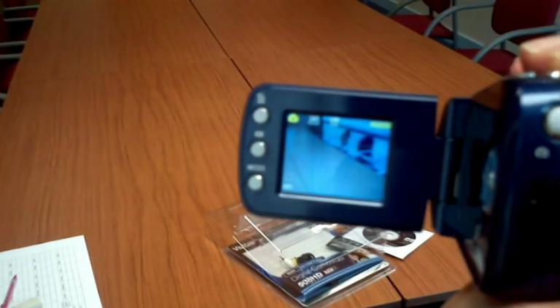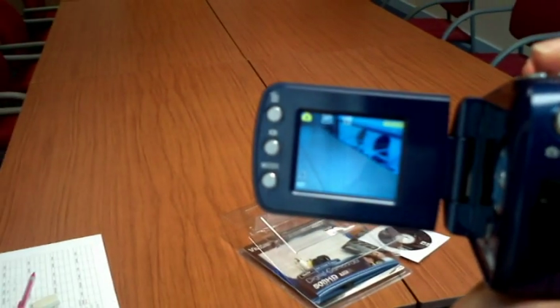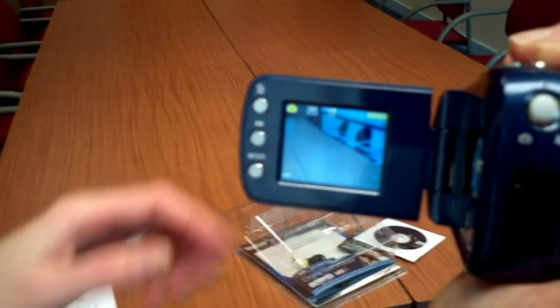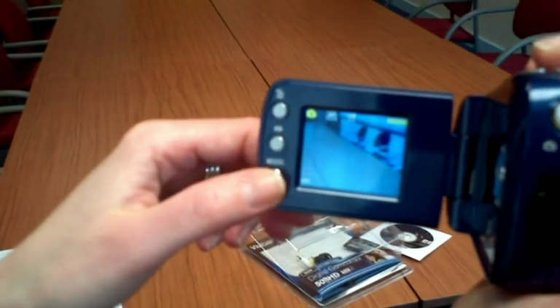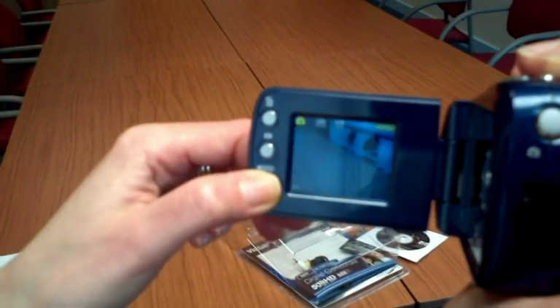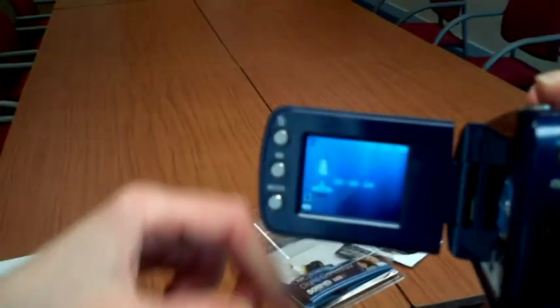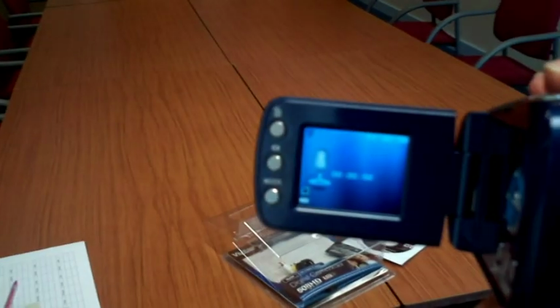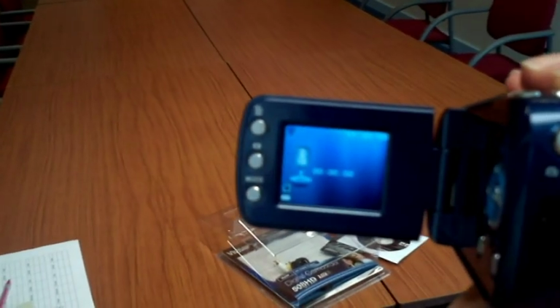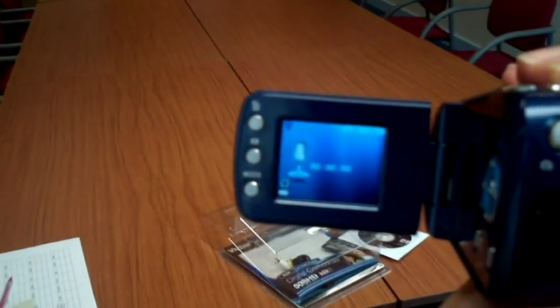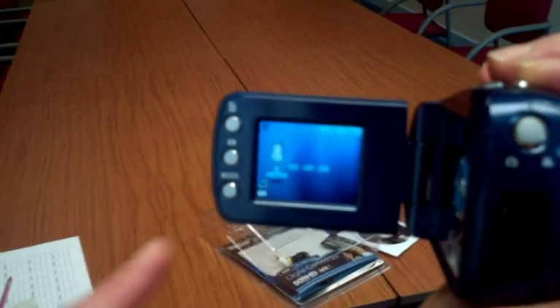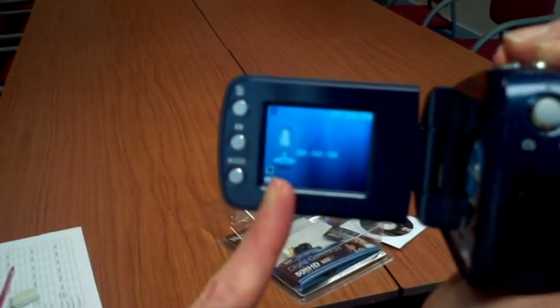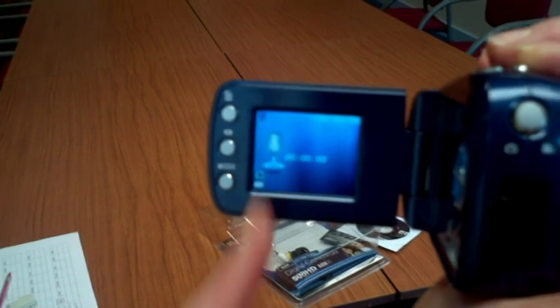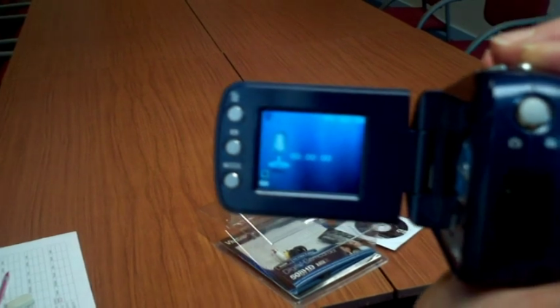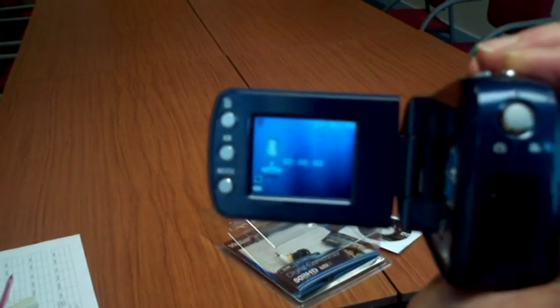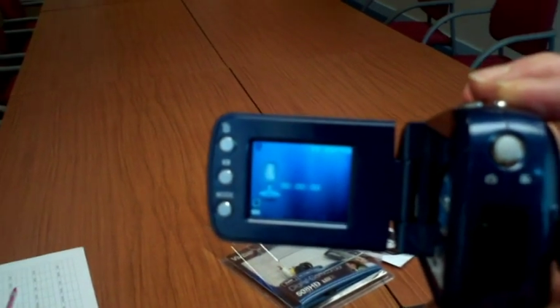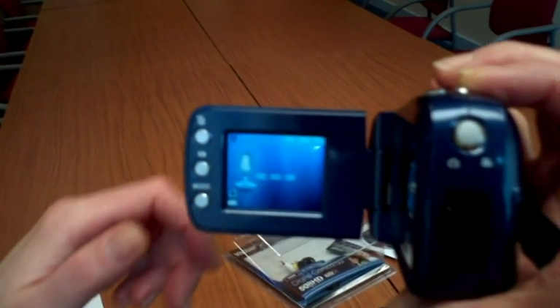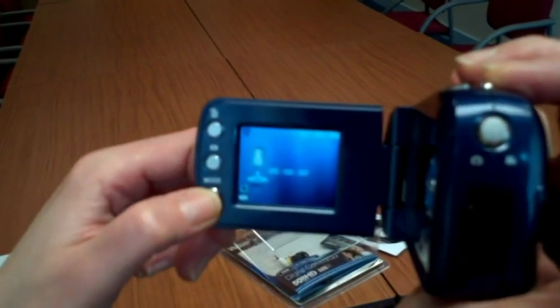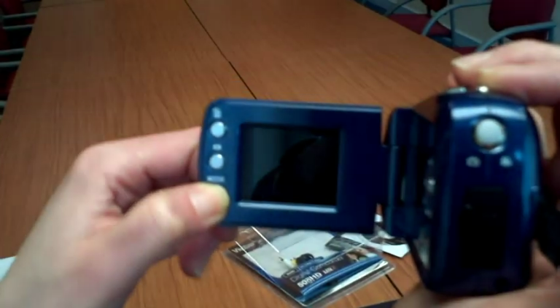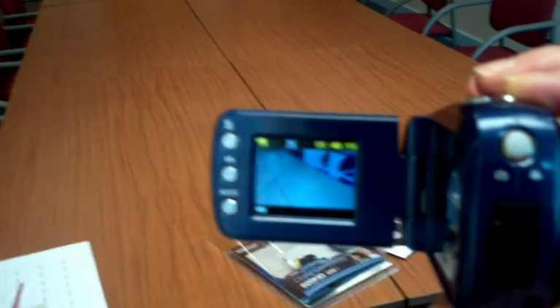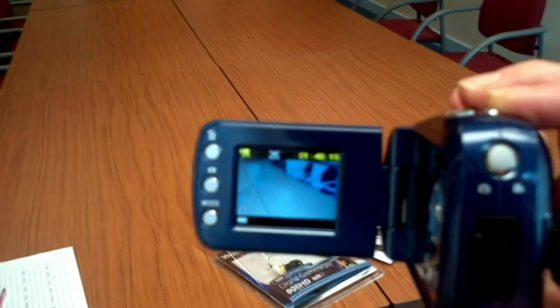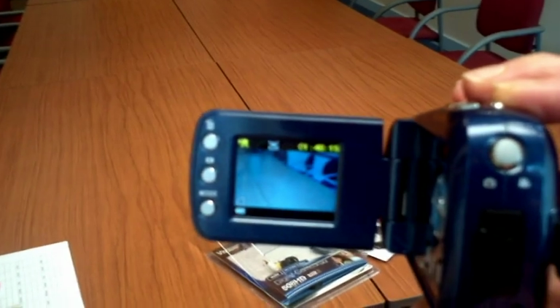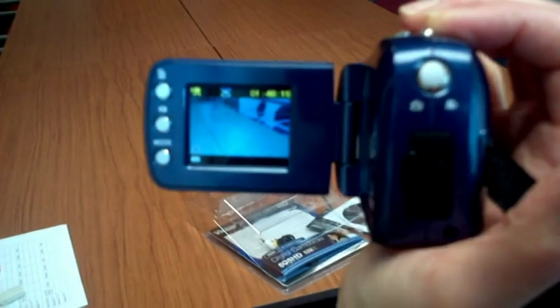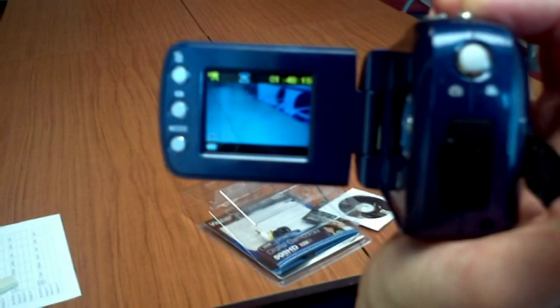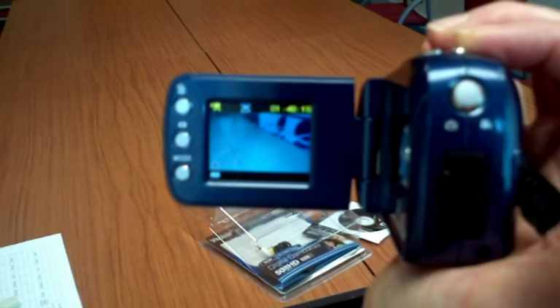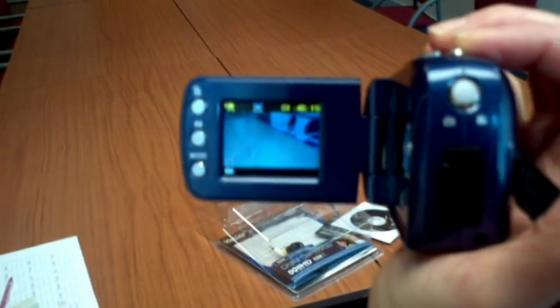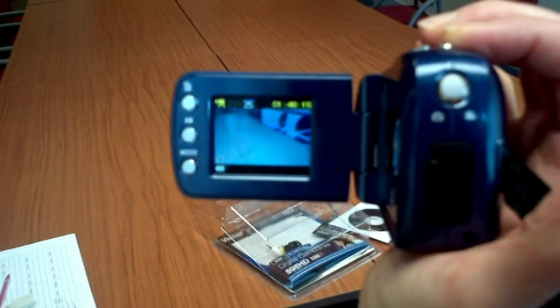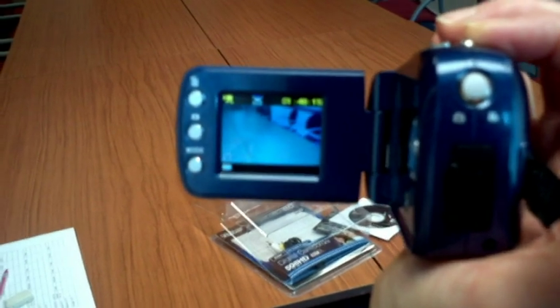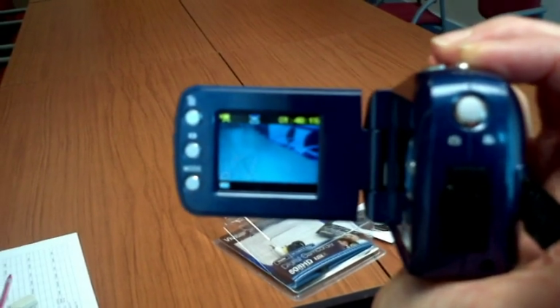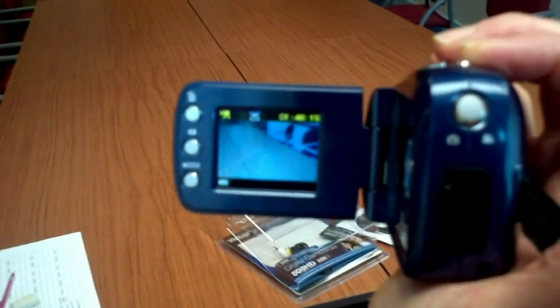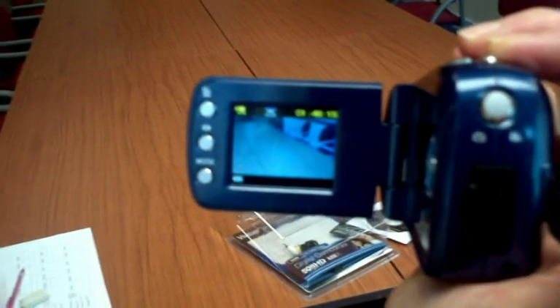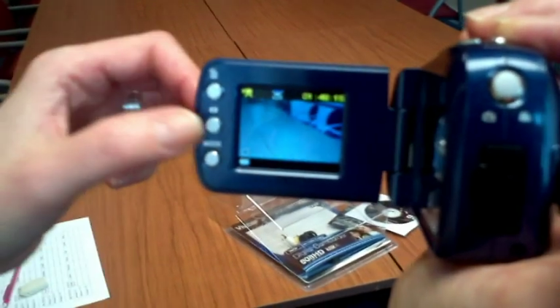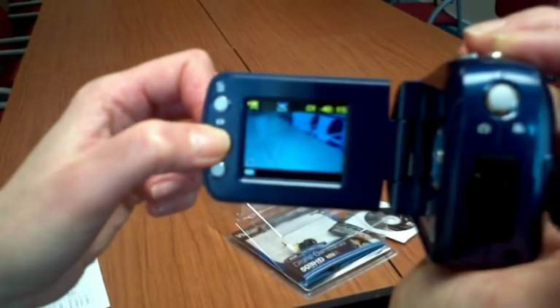There are 3 recording modes: Video, Stills, and Audio. The 4th mode is Playback mode, which you can enter and exit using the Playback button.